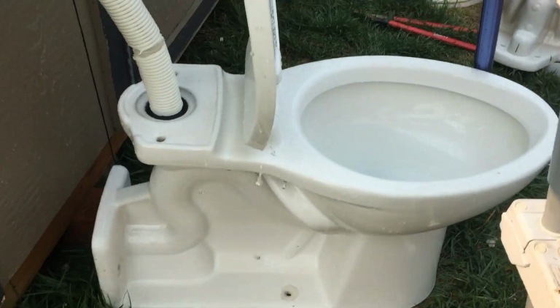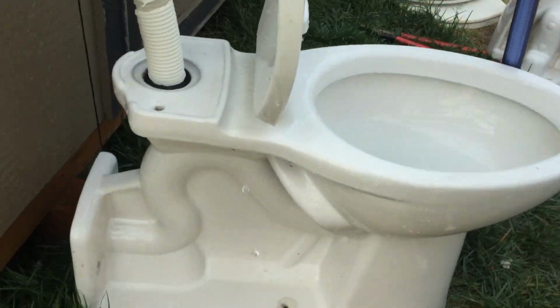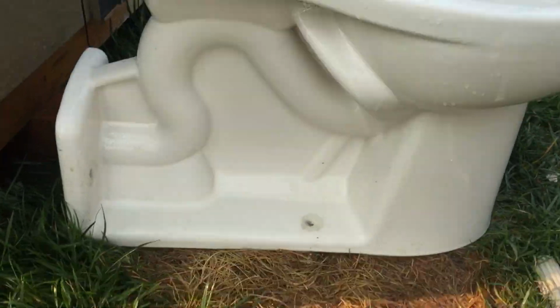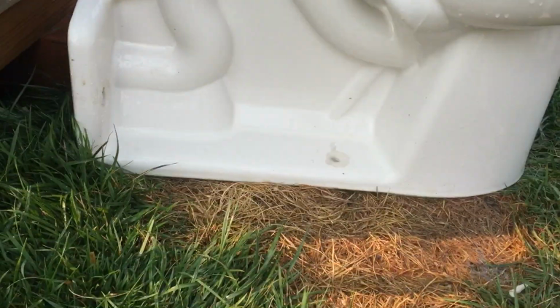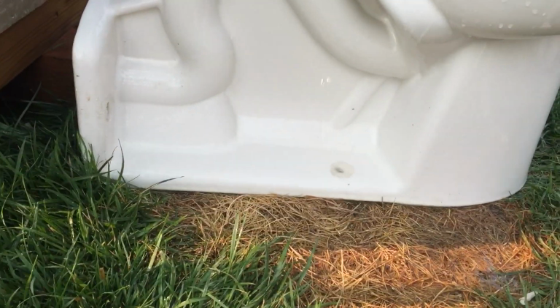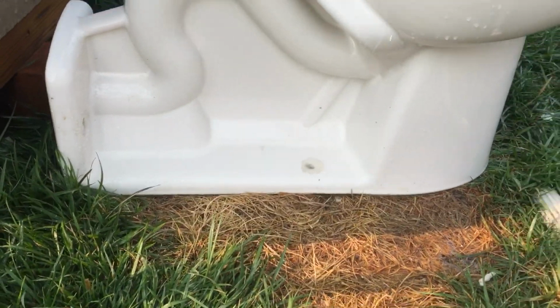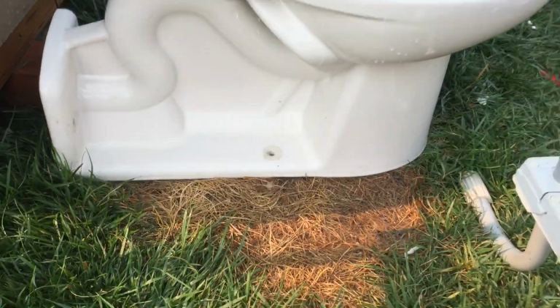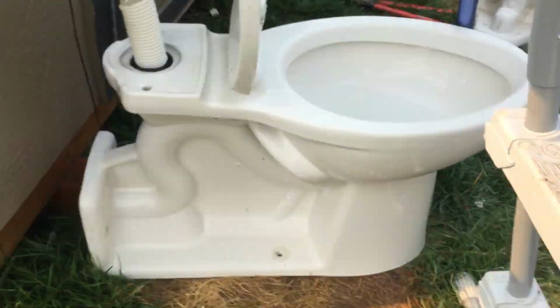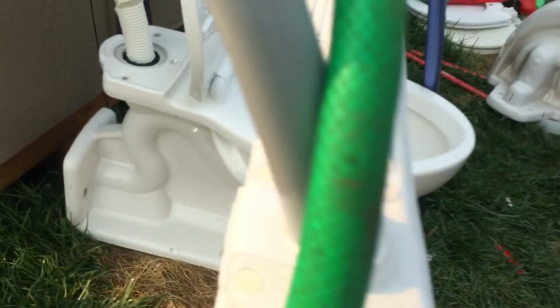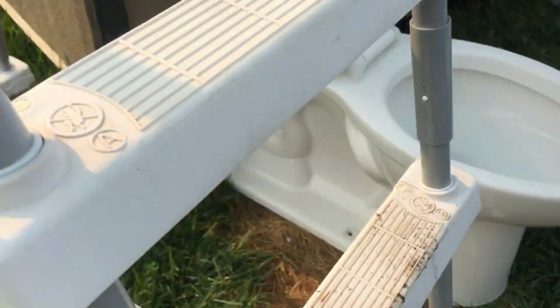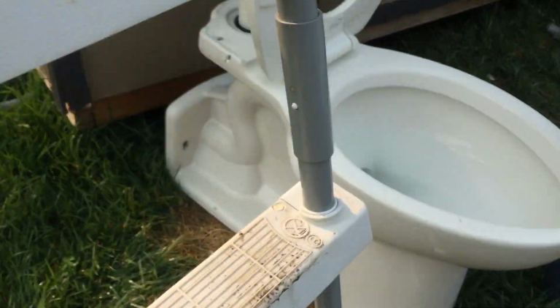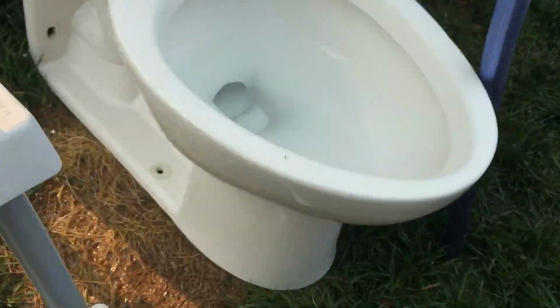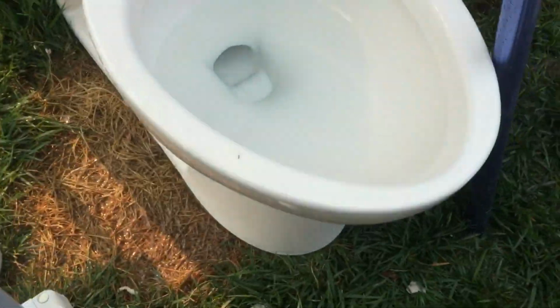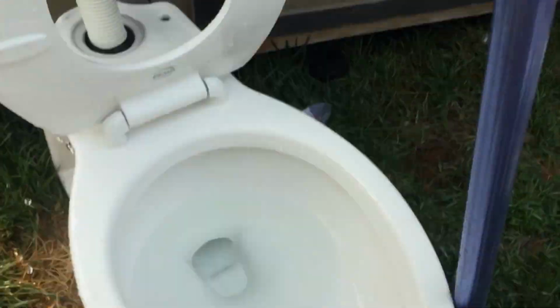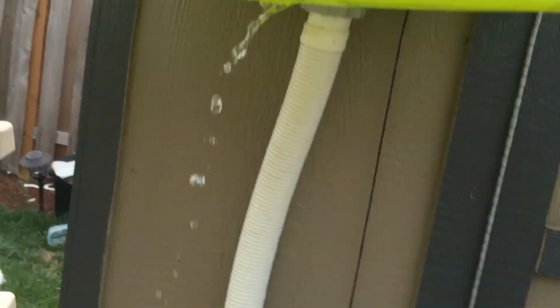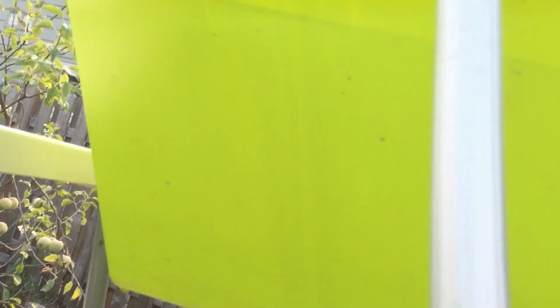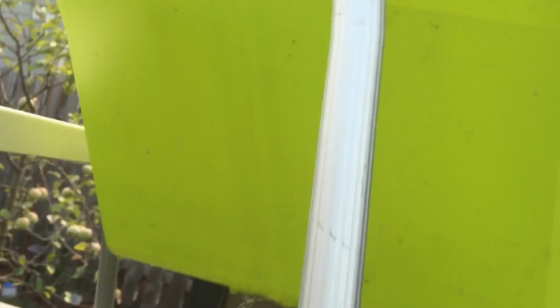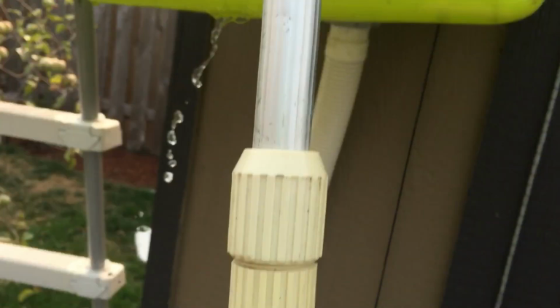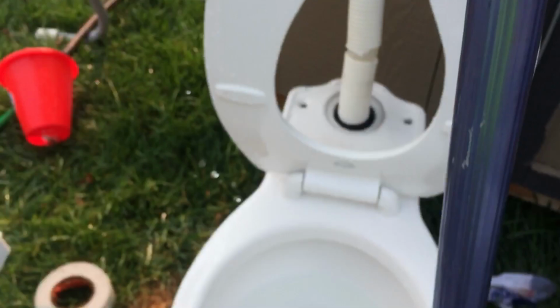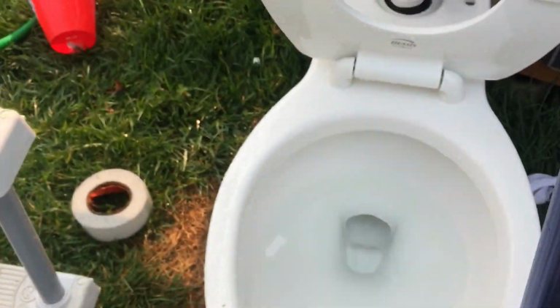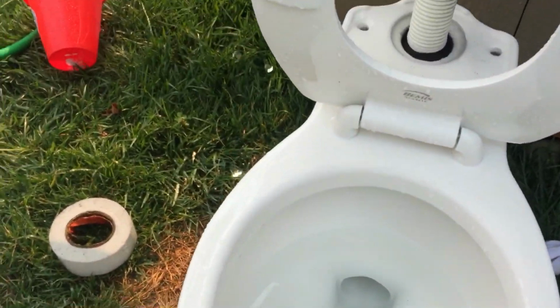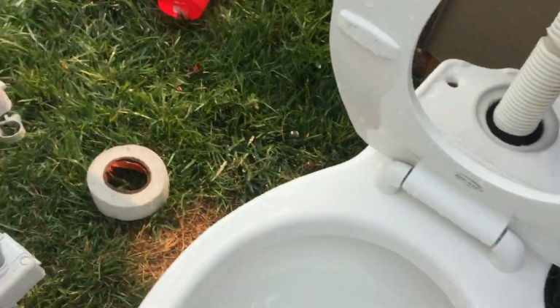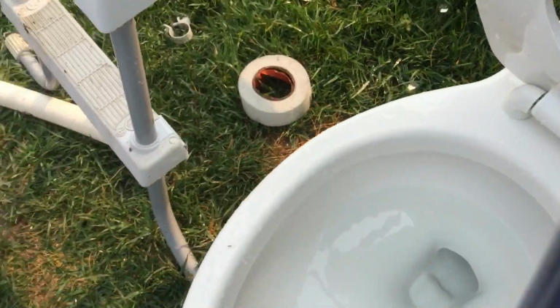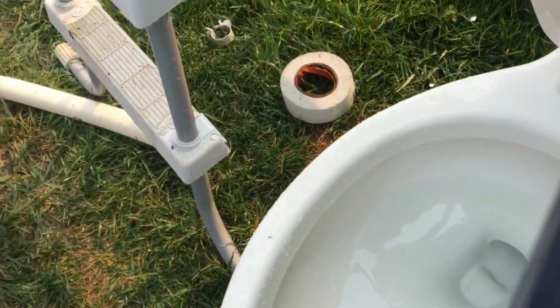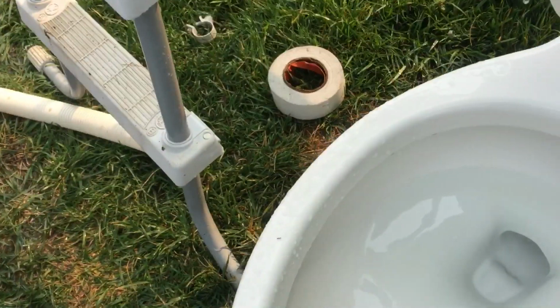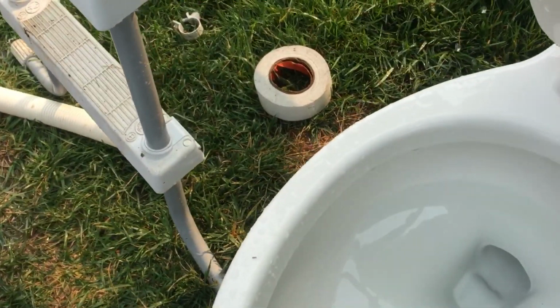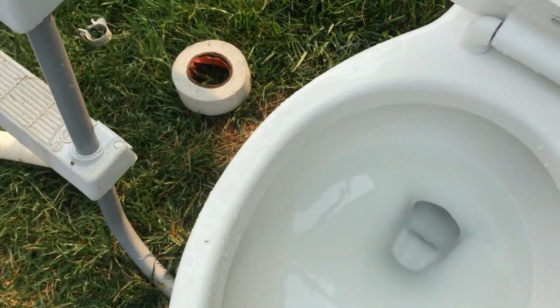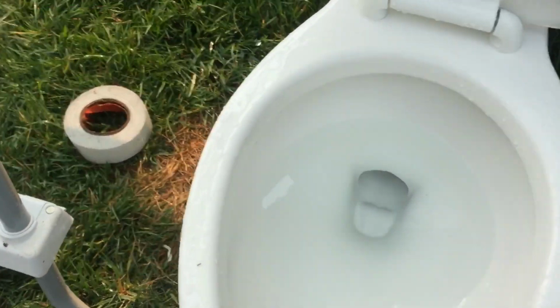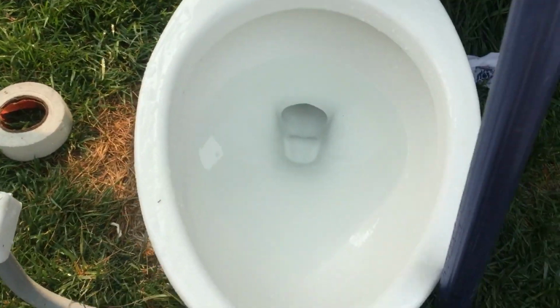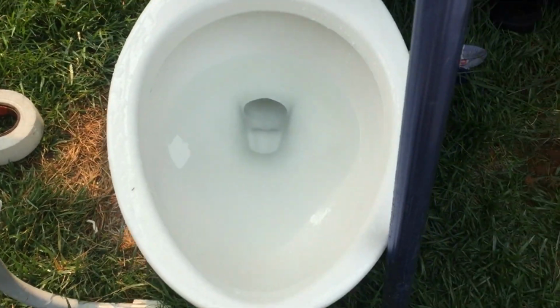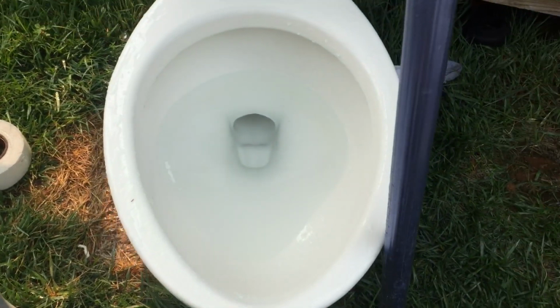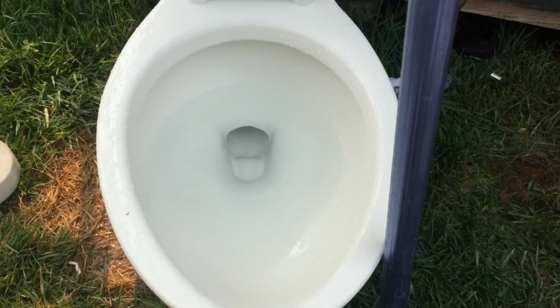Hey guys, it's VTR Plumbing here and I got my American Standard Yorkville on my high tank as you can see. And surprisingly, it actually siphons out. So let me just pull the flapper and here we go.